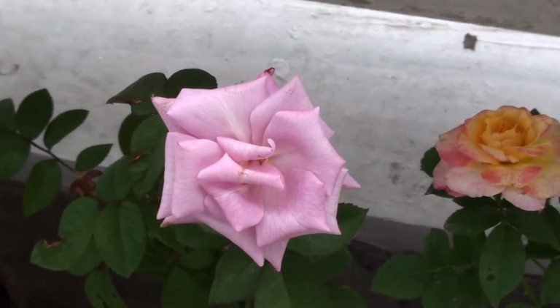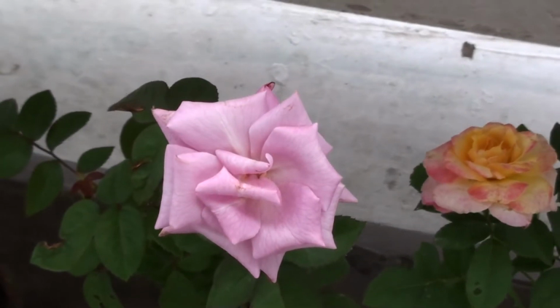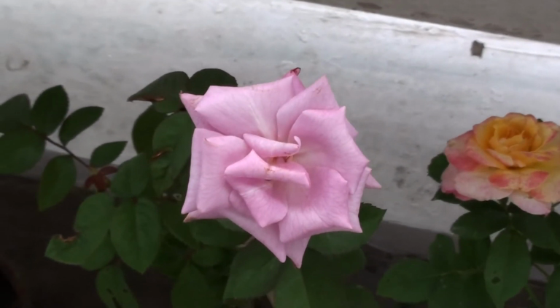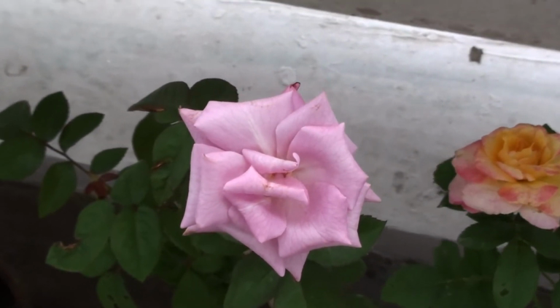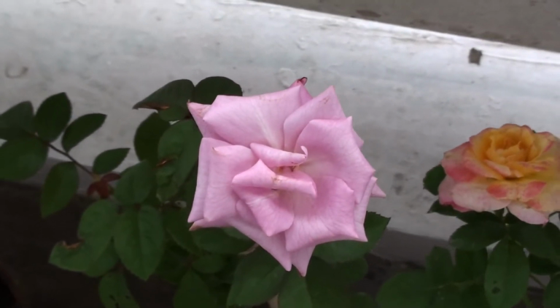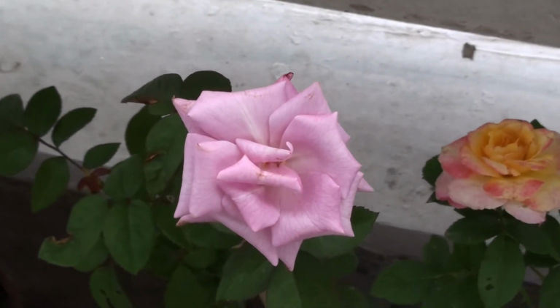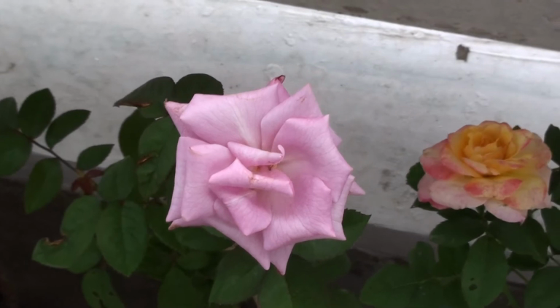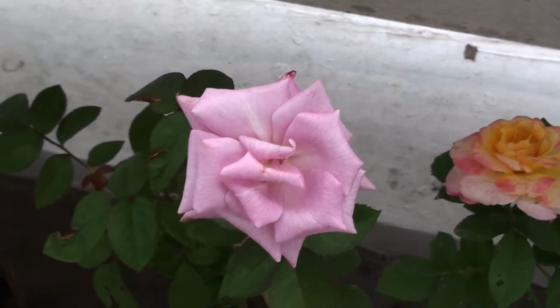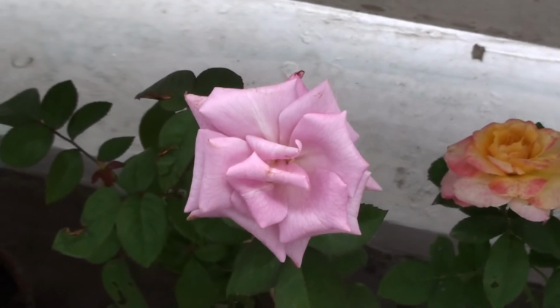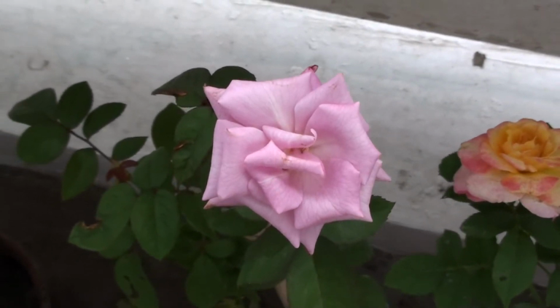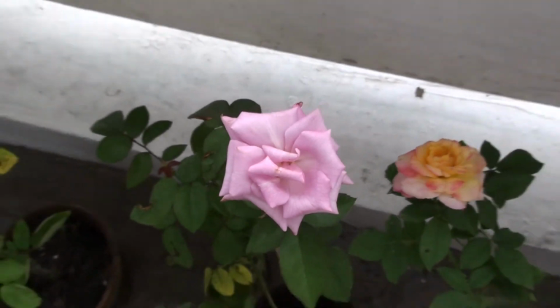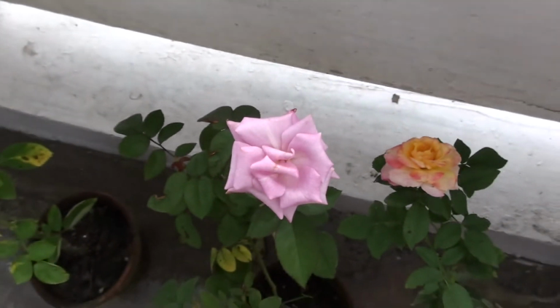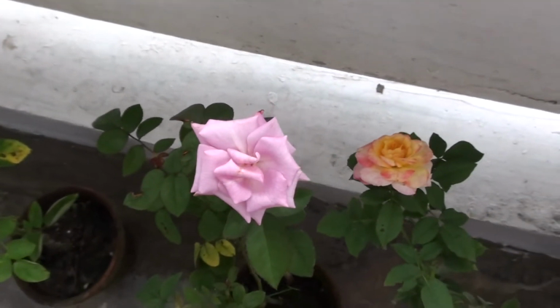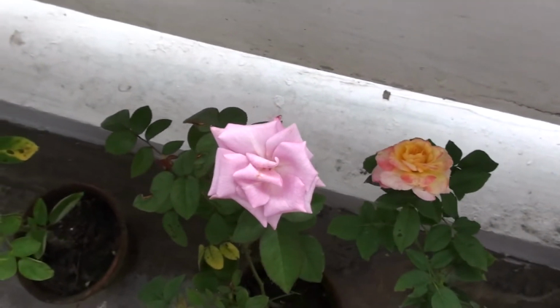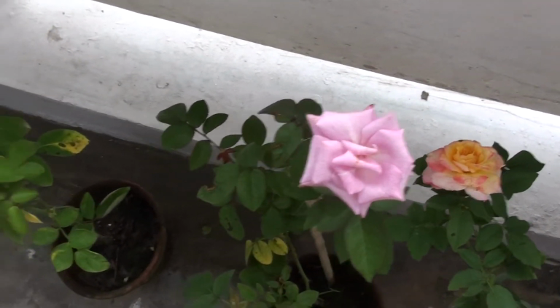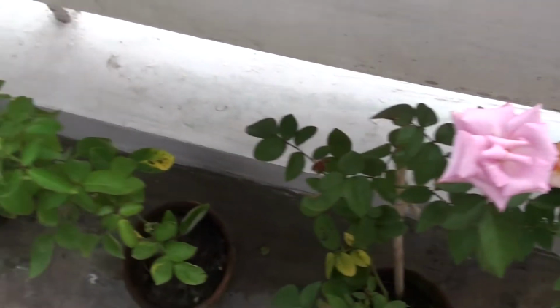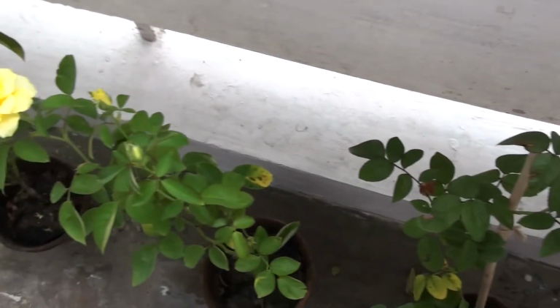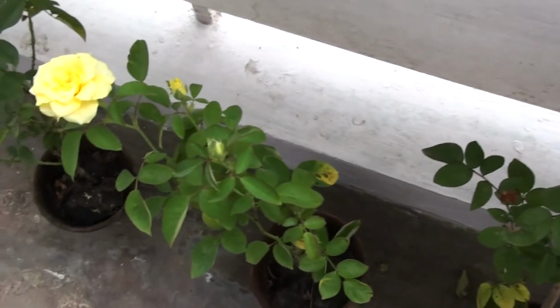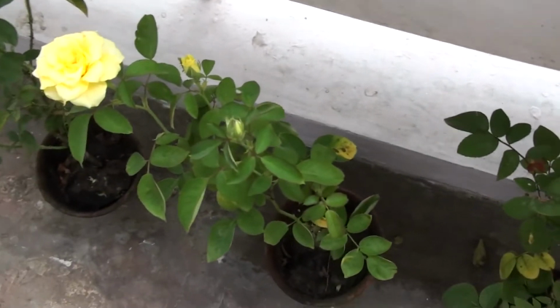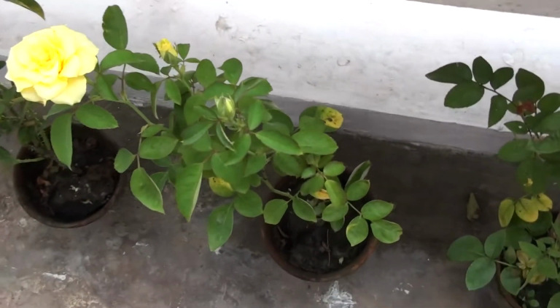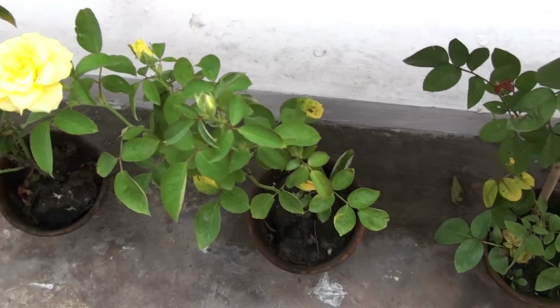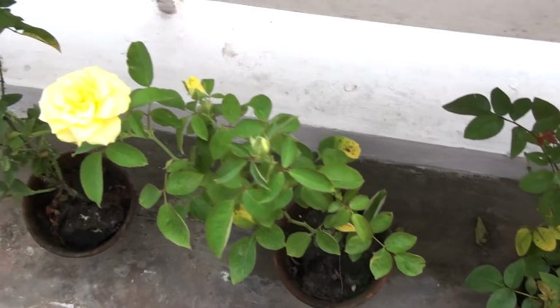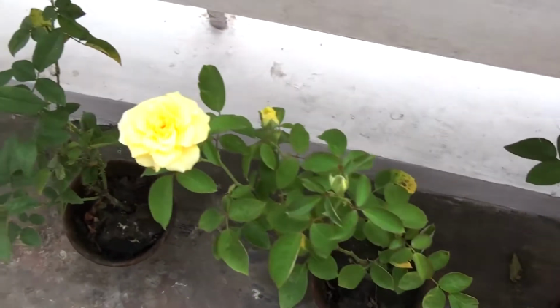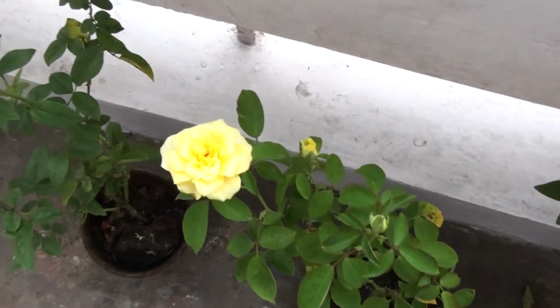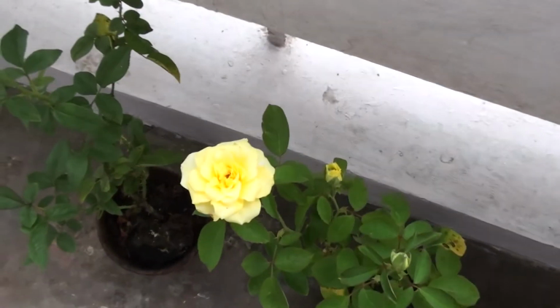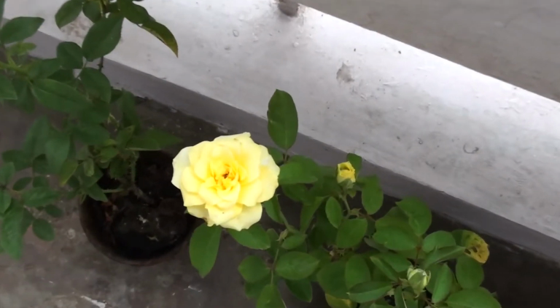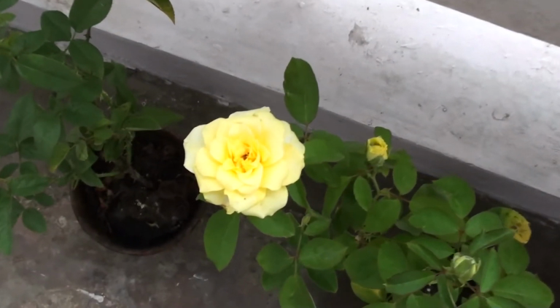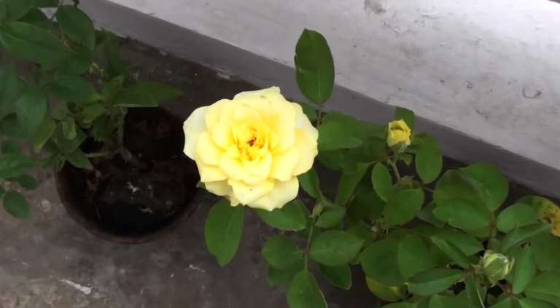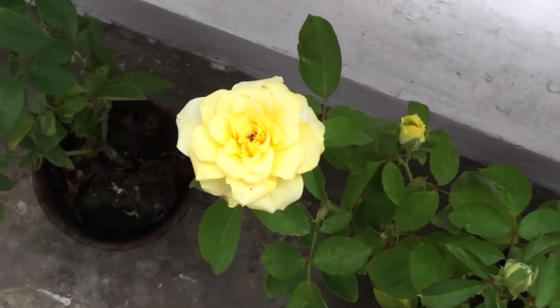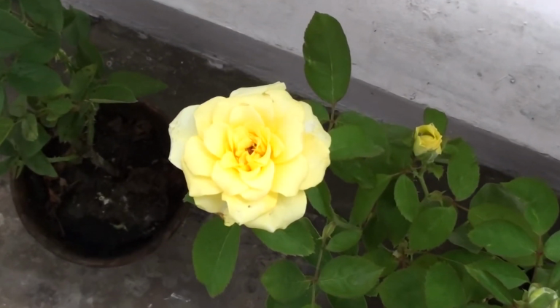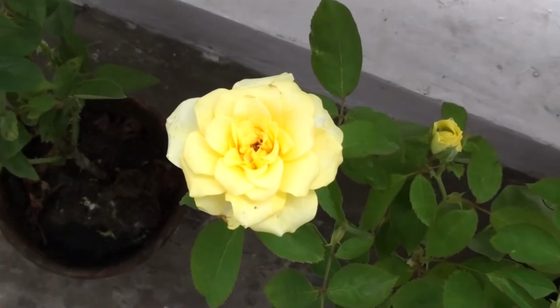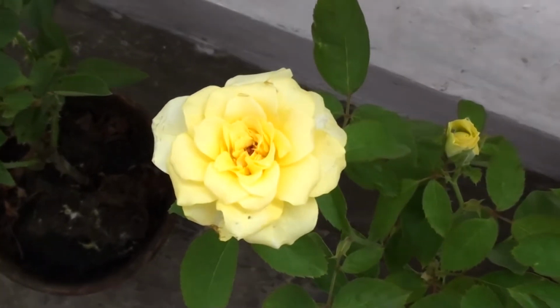These beautiful rose flowers decorate our balcony at bungalow no. 20, flat no. 20.